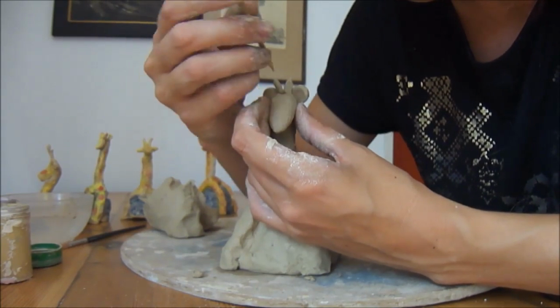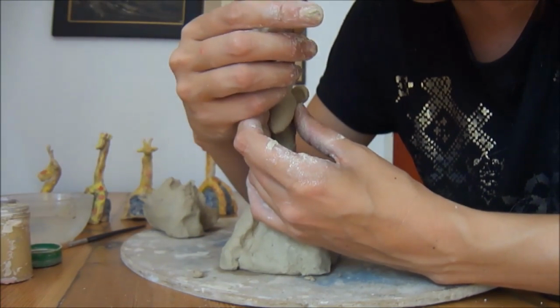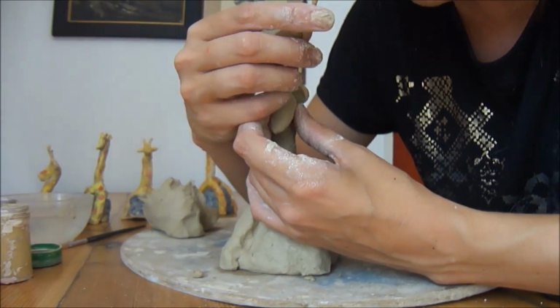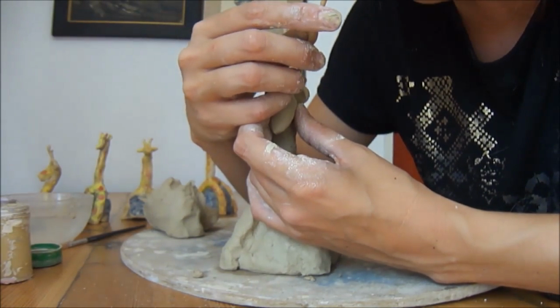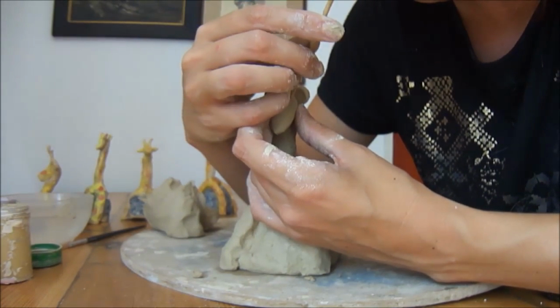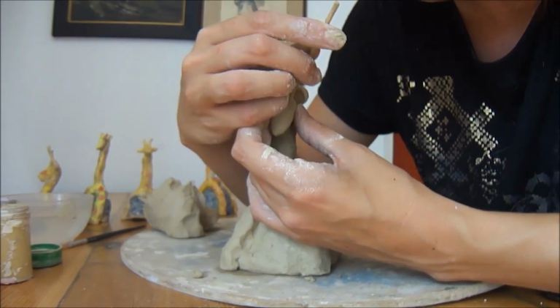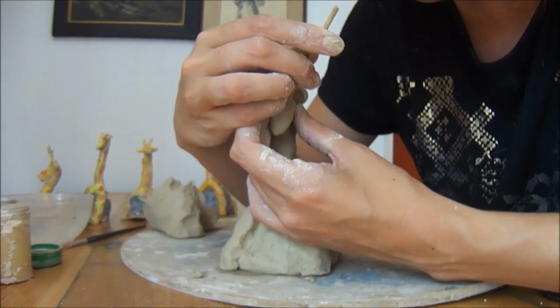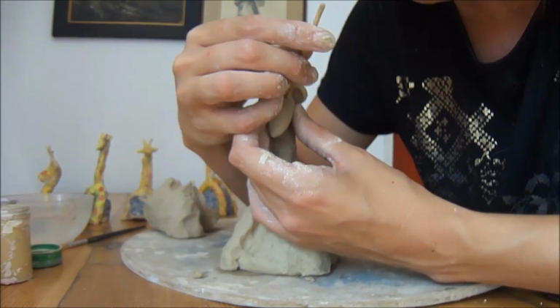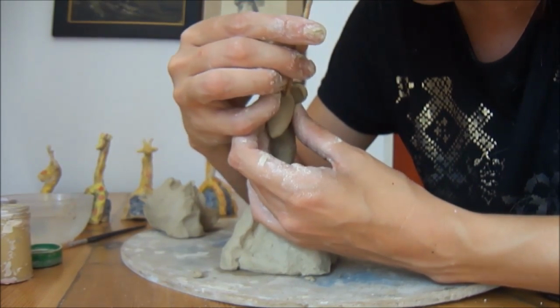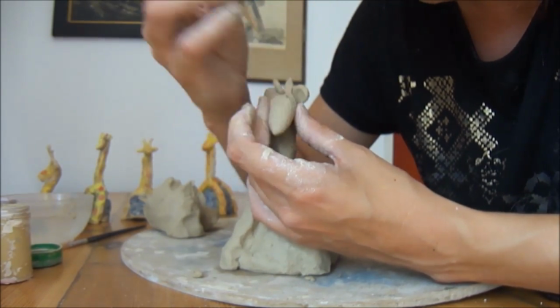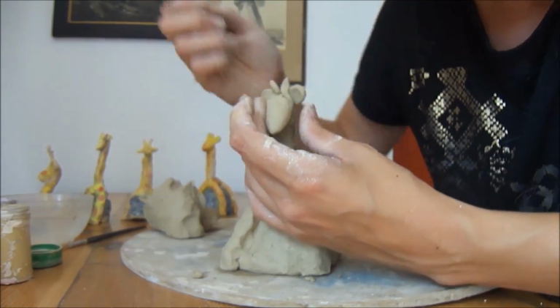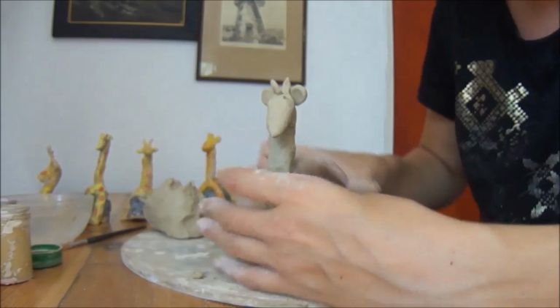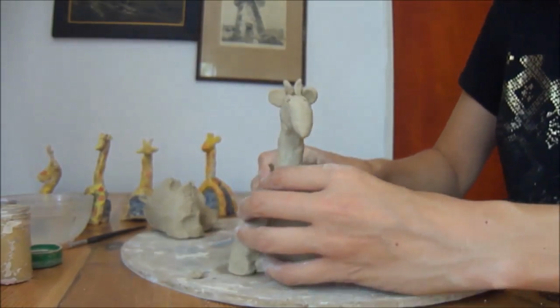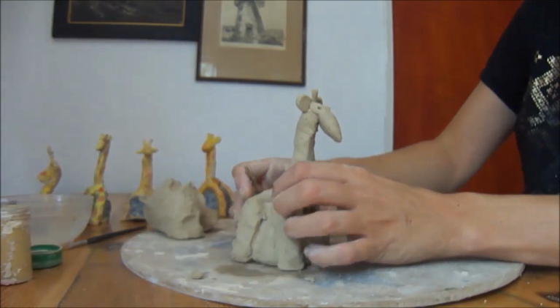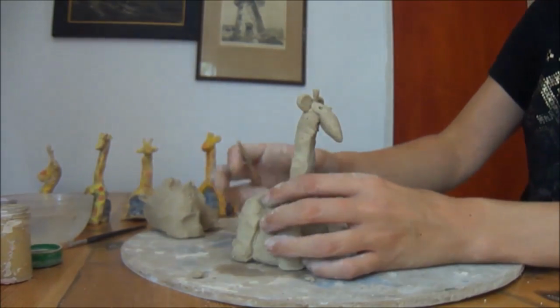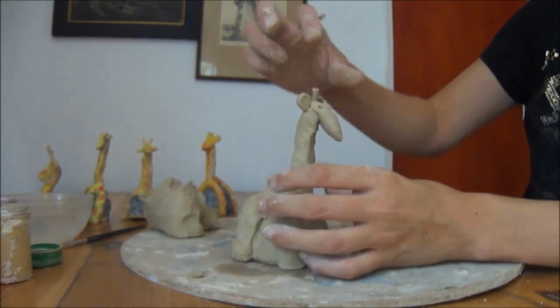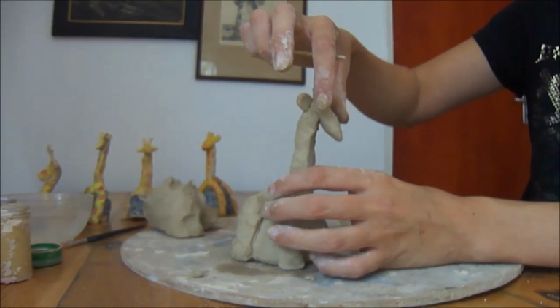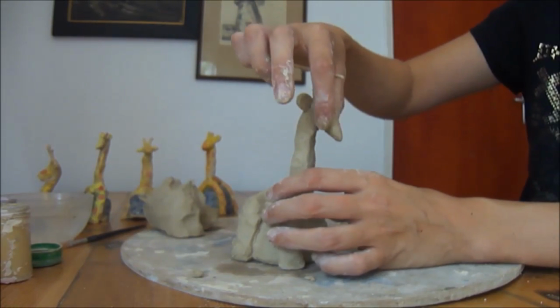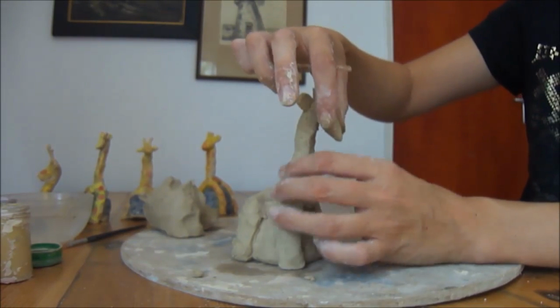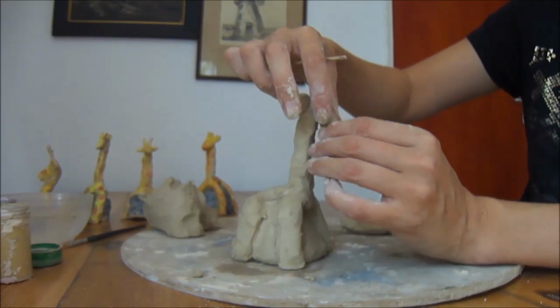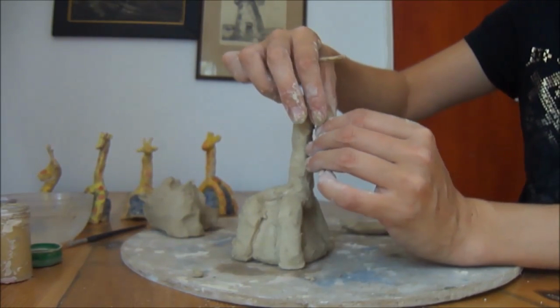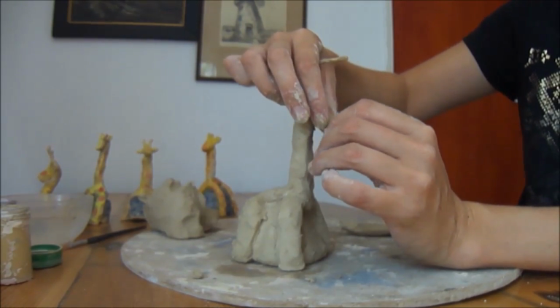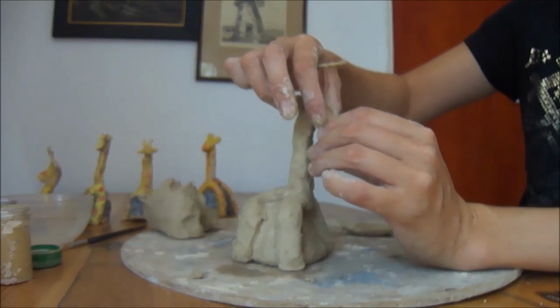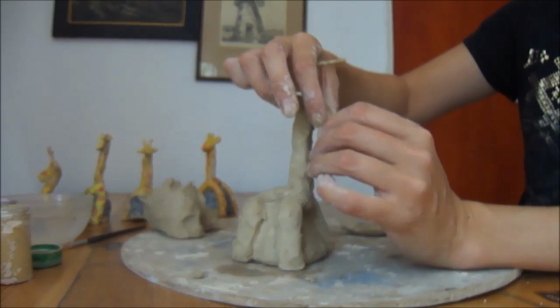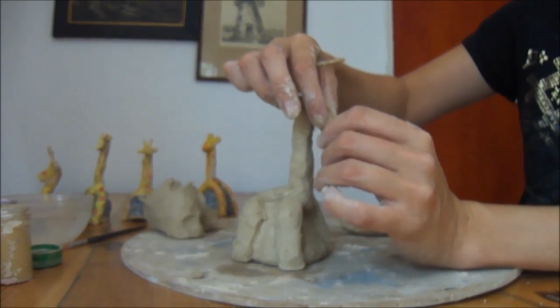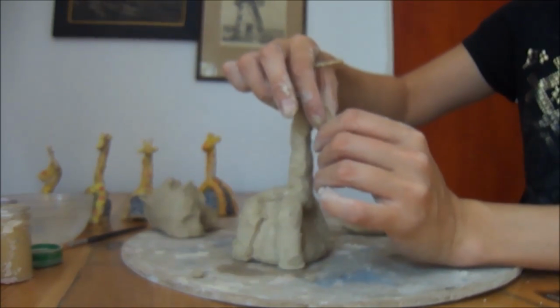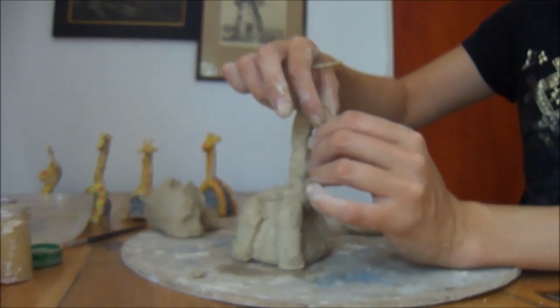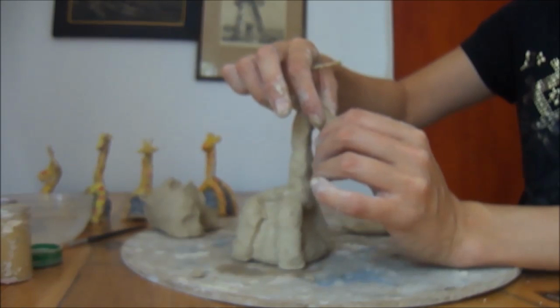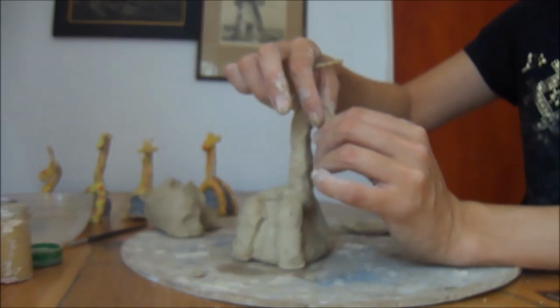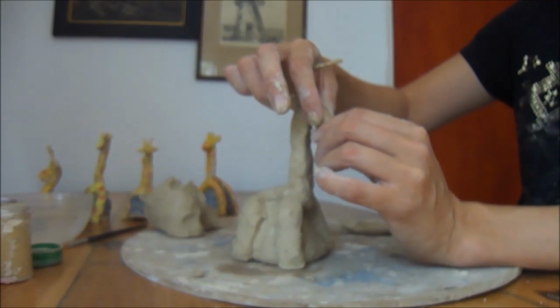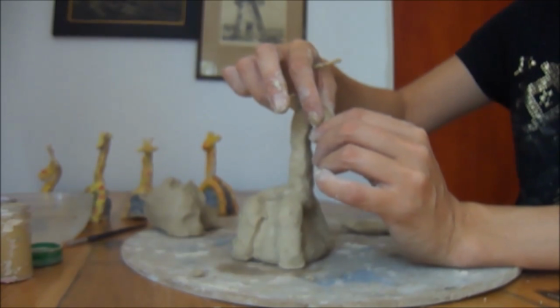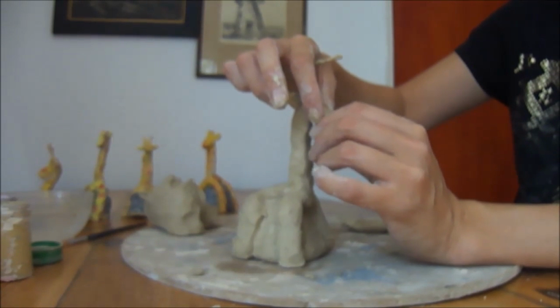I'm doing this back to front, so it's a little bit... I think that's alright. I'm just going to make the nose a little bit less.